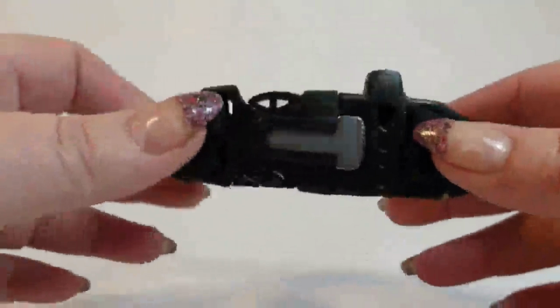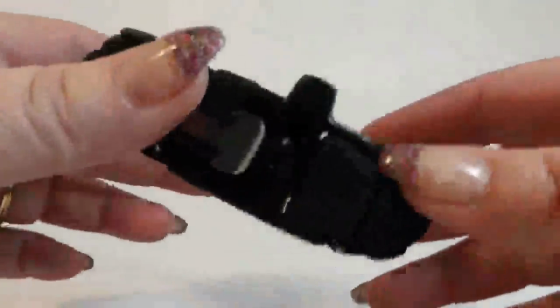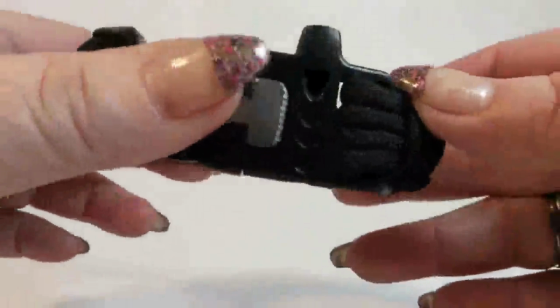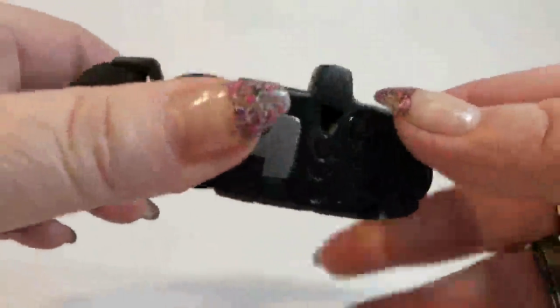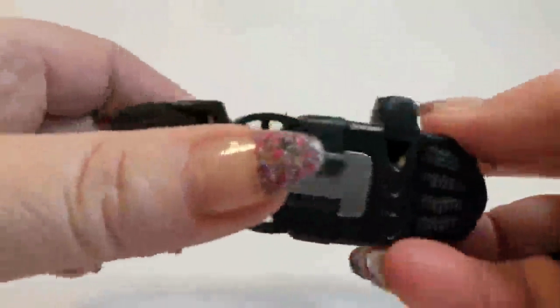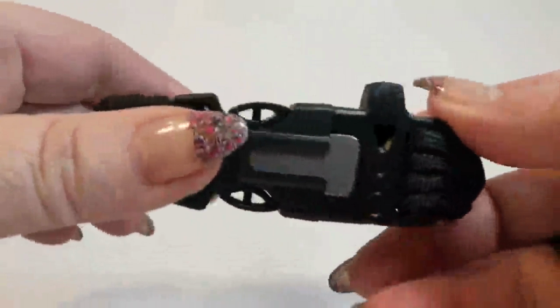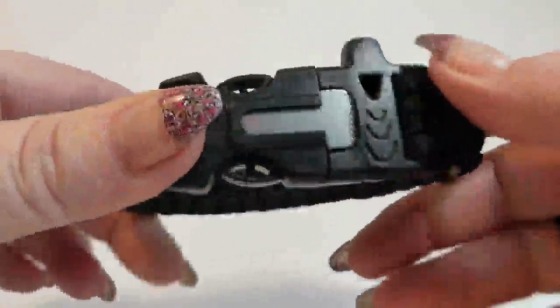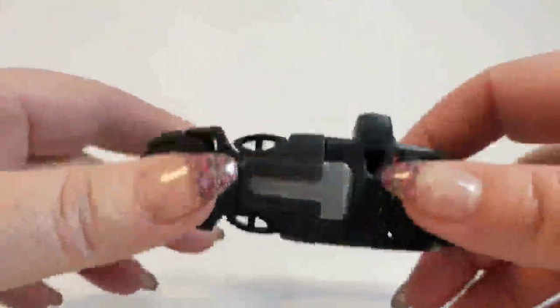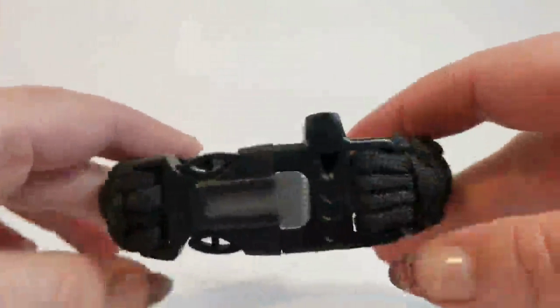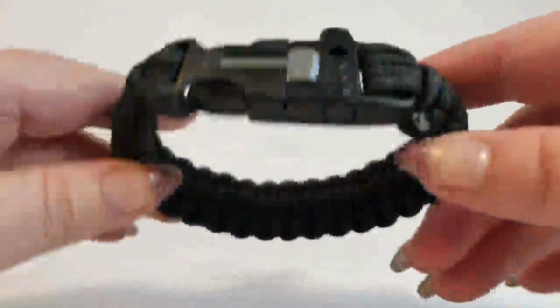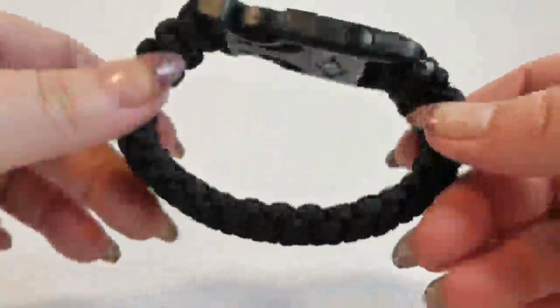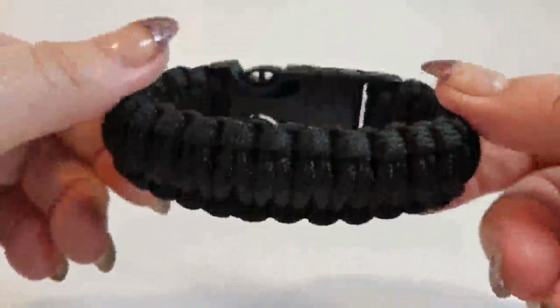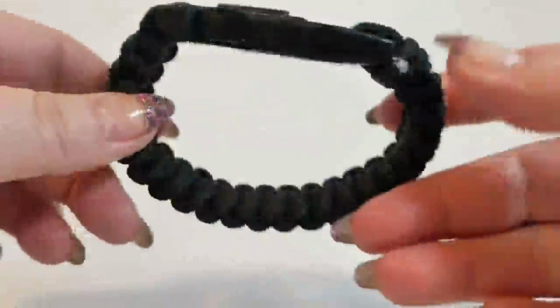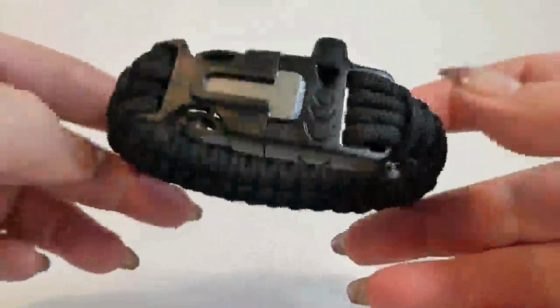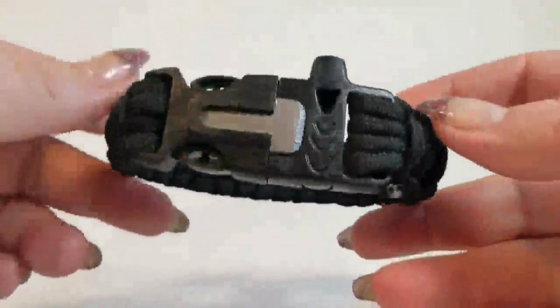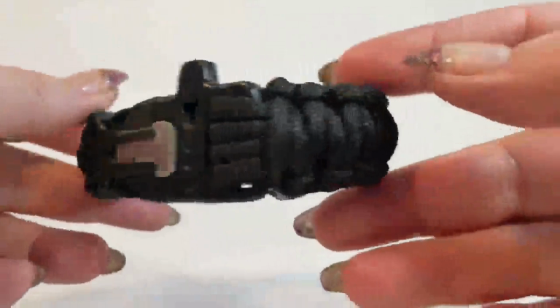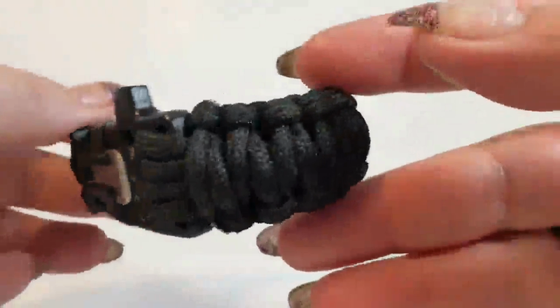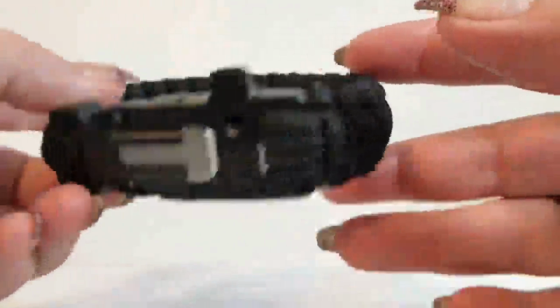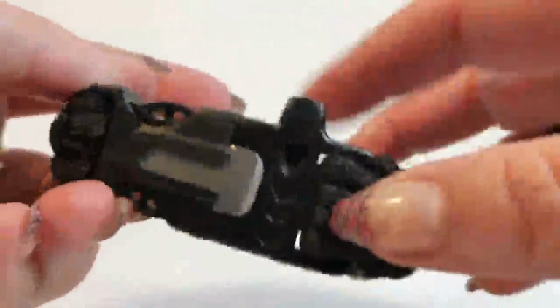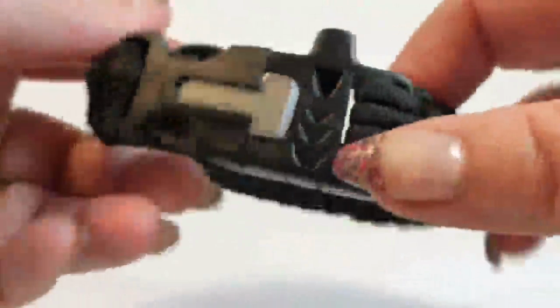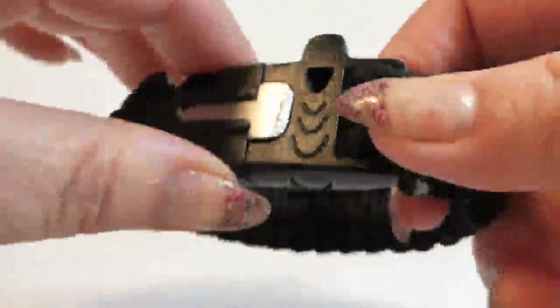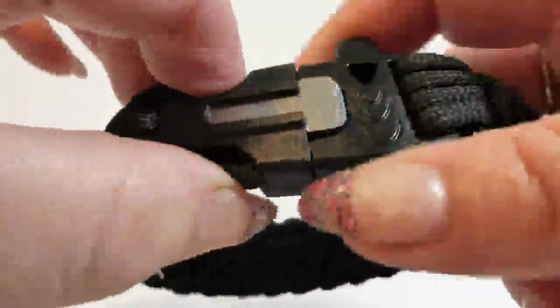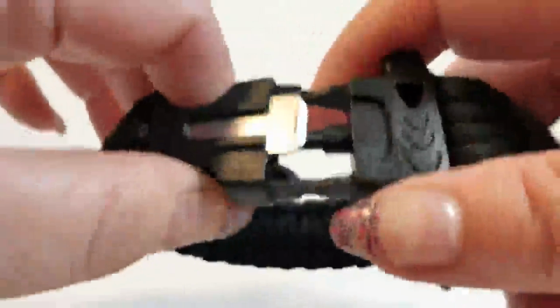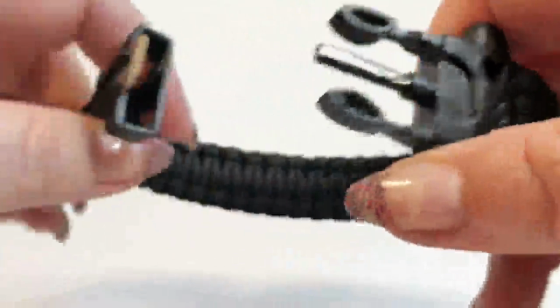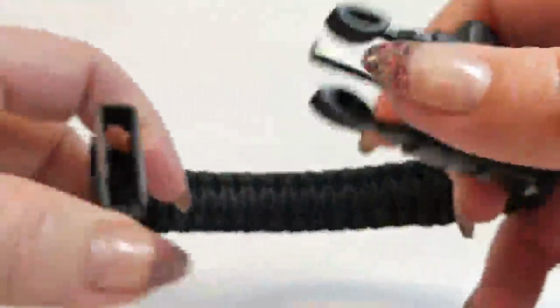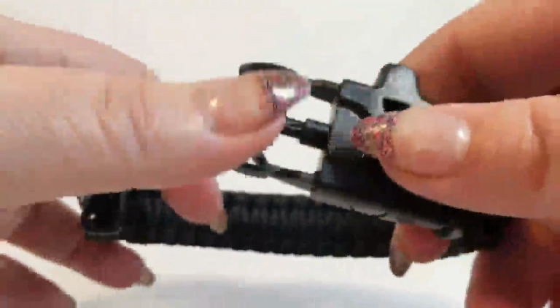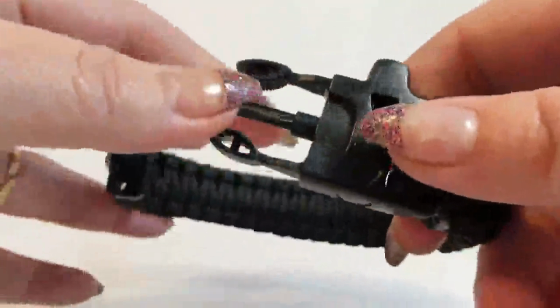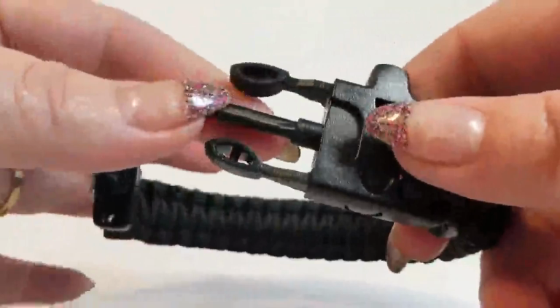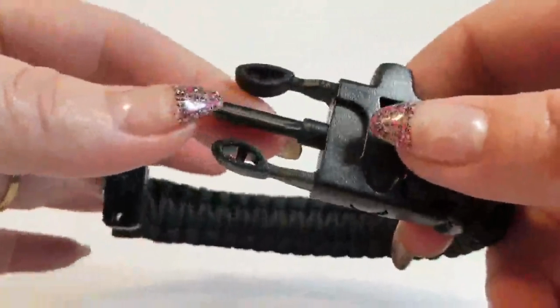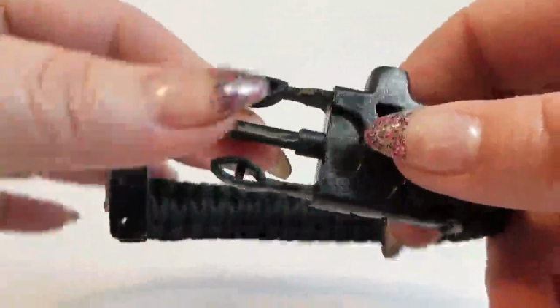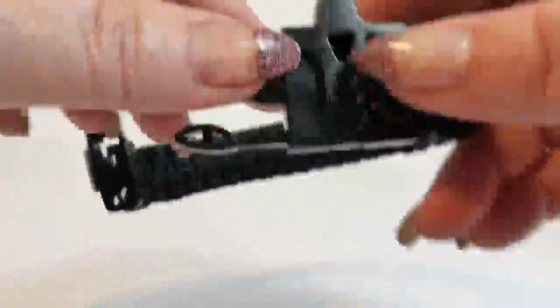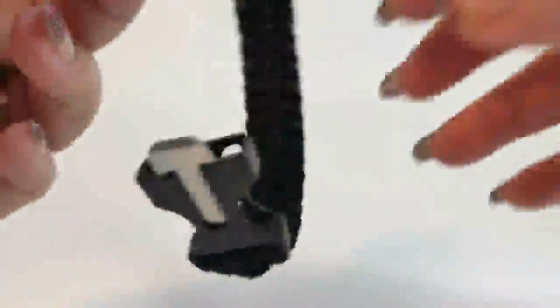Hello, today I'd like to talk to you about this little cool paracord bracelet. It is a survival bracelet. It's pretty neat. It has a magnesium rod inside here, which is great for starting fires.